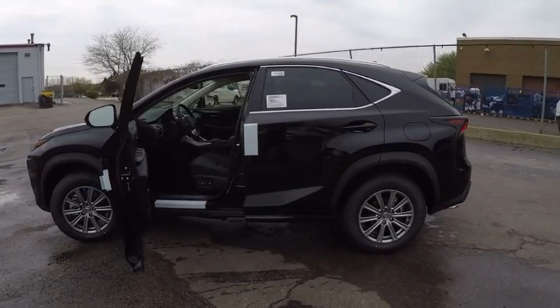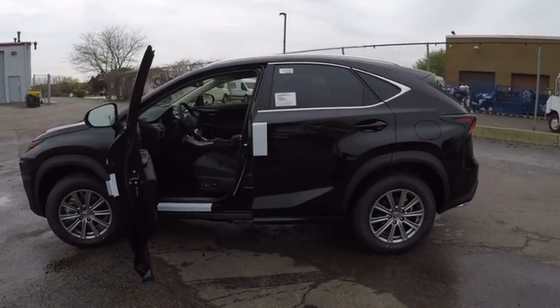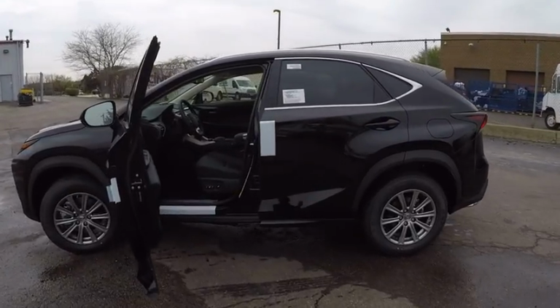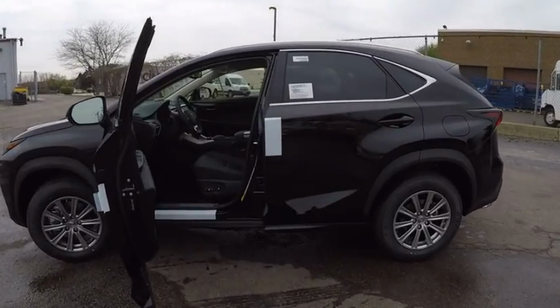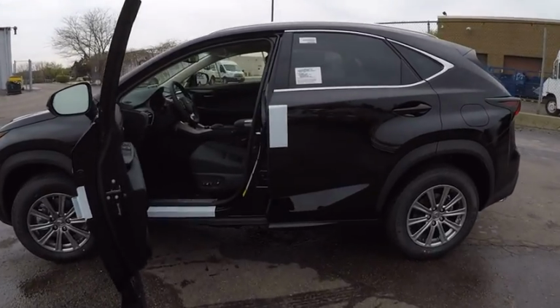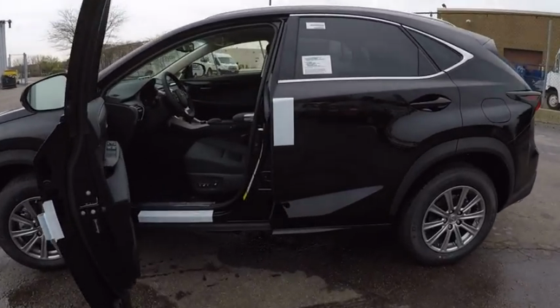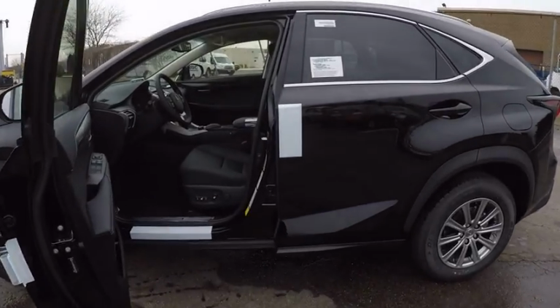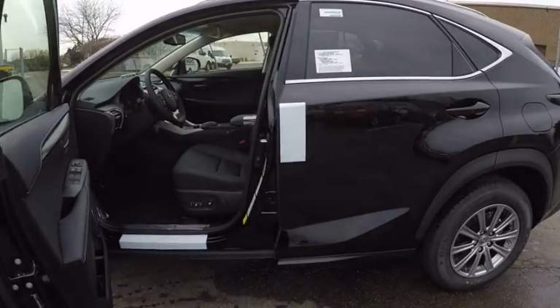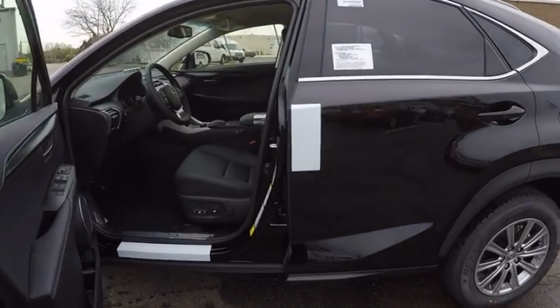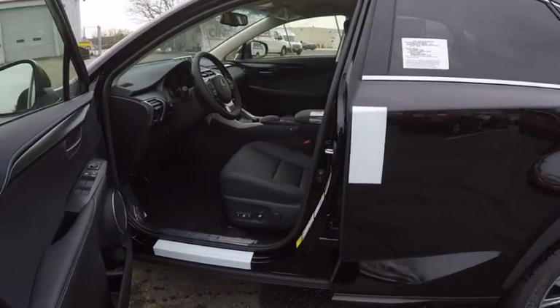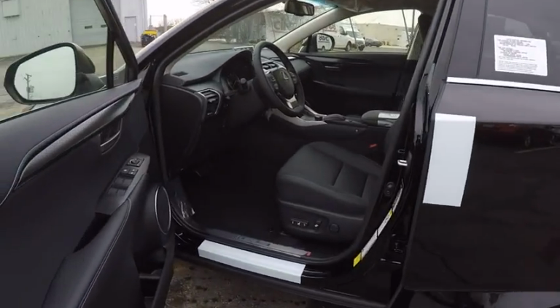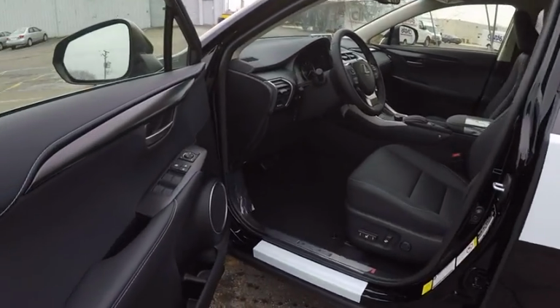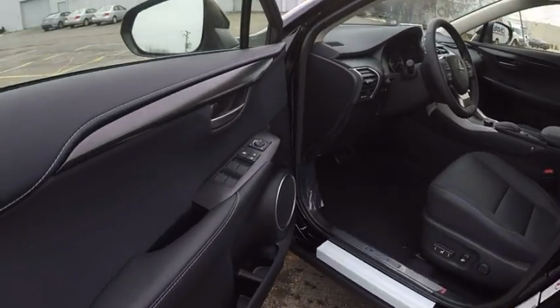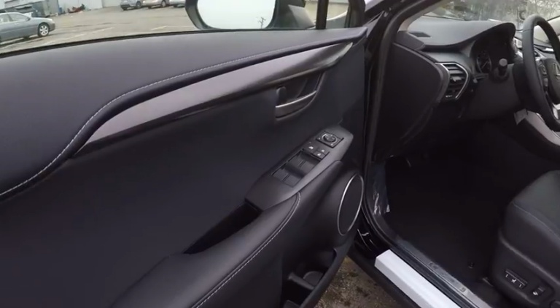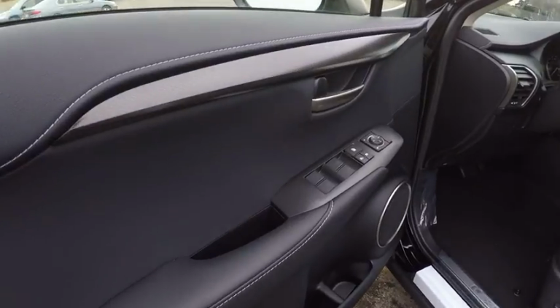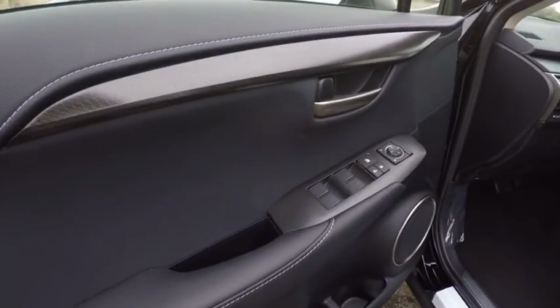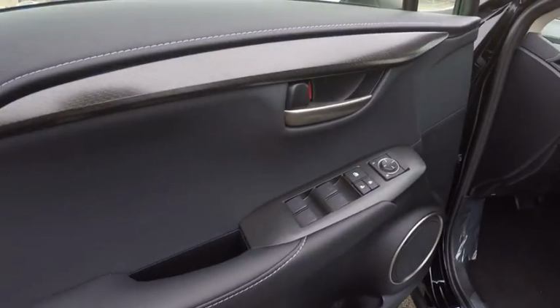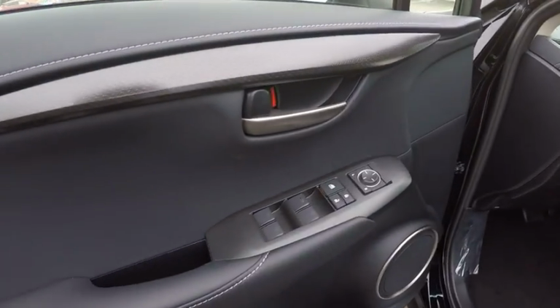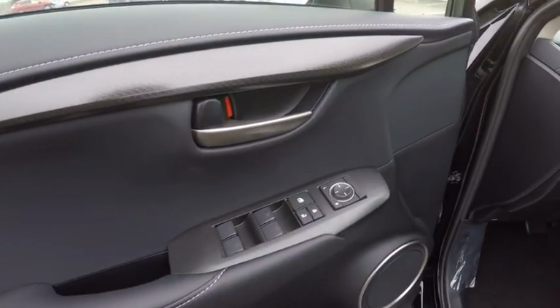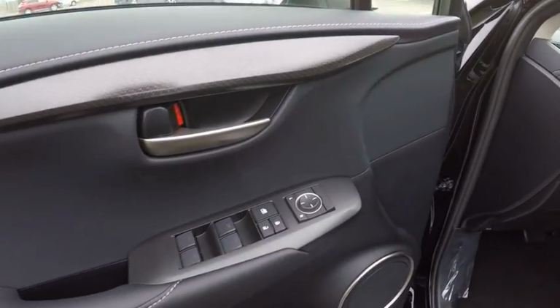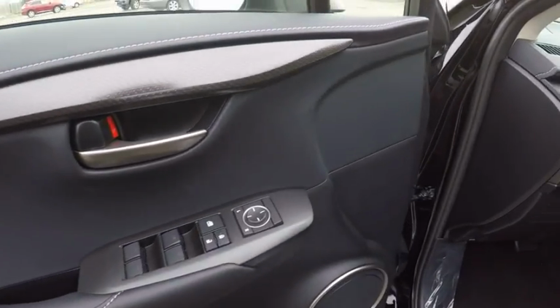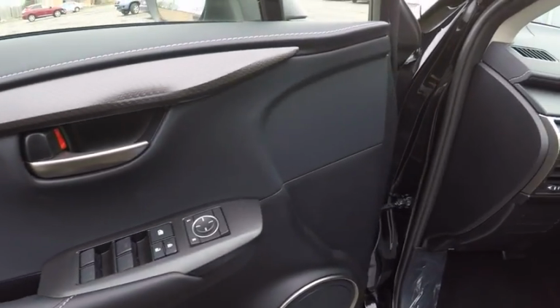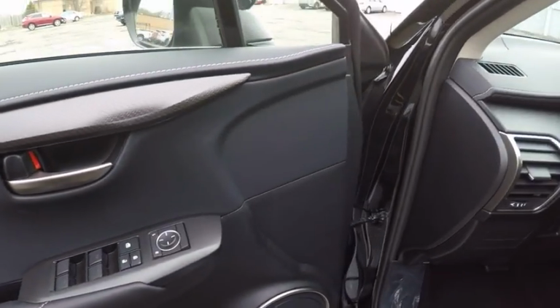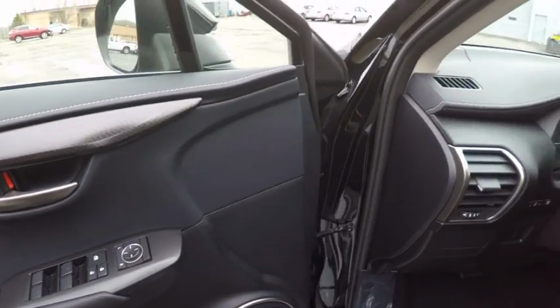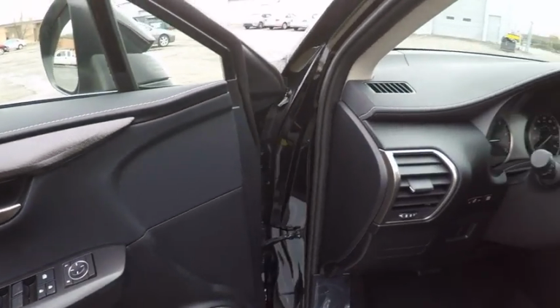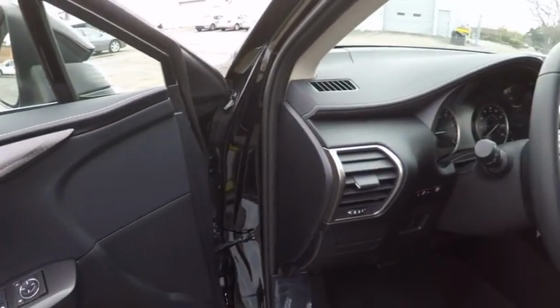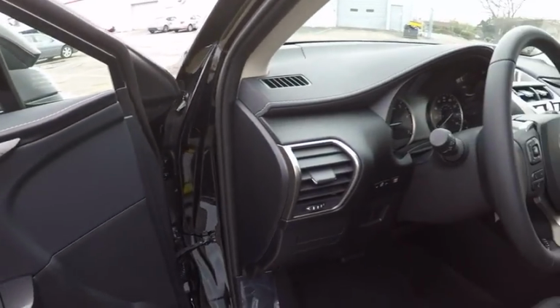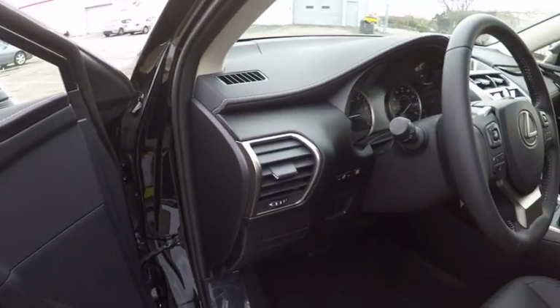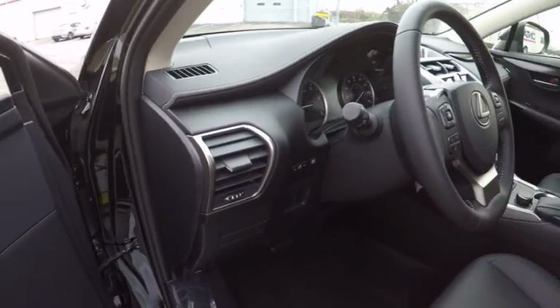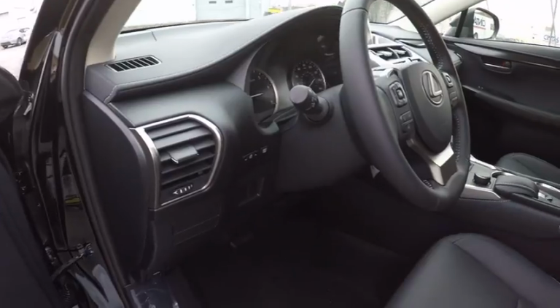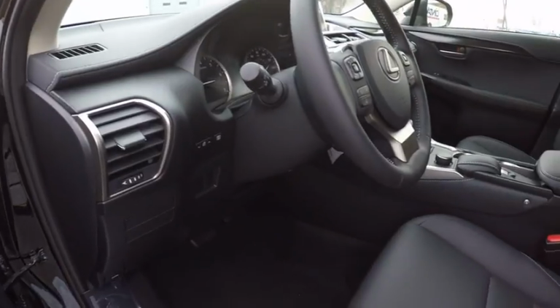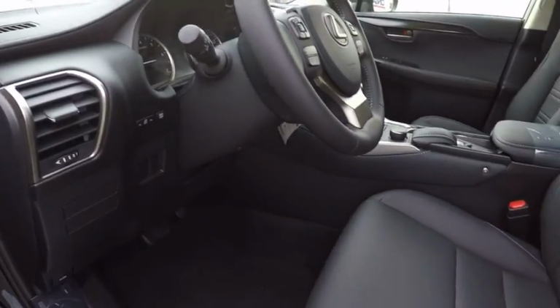Stability control, traction control, power steering, cruise control, clock, trip computer, child safety locks, power brakes, tachometer, cargo area light.